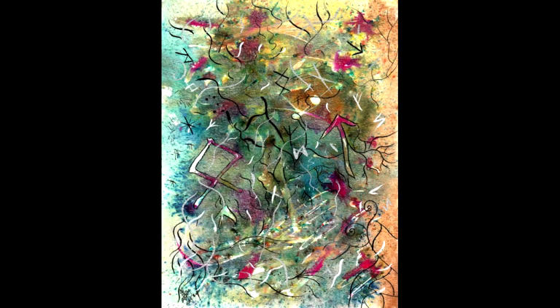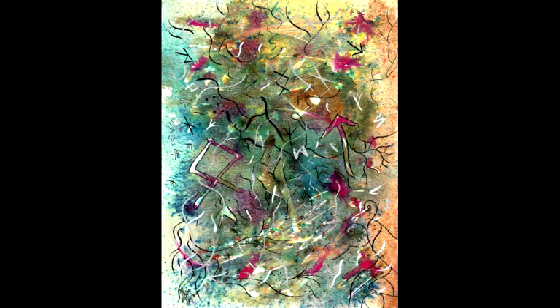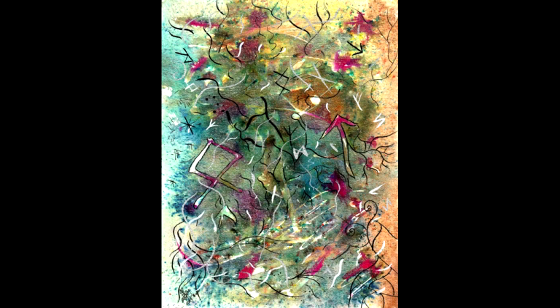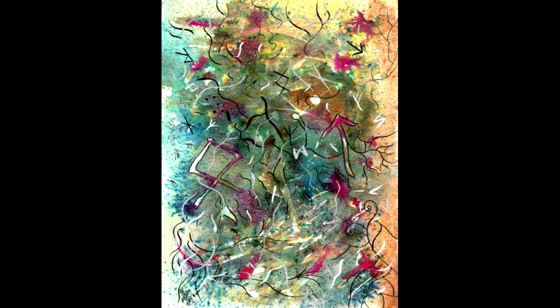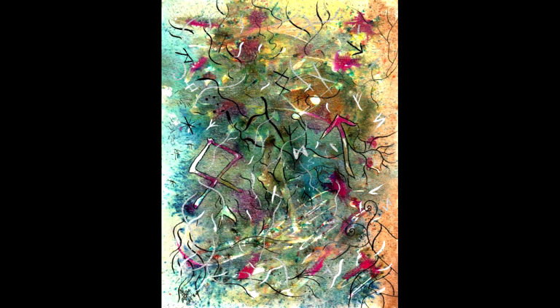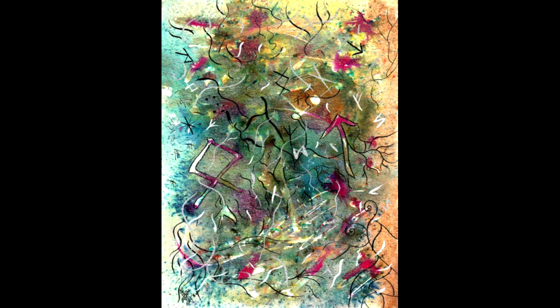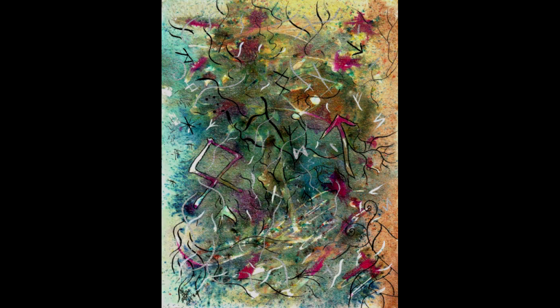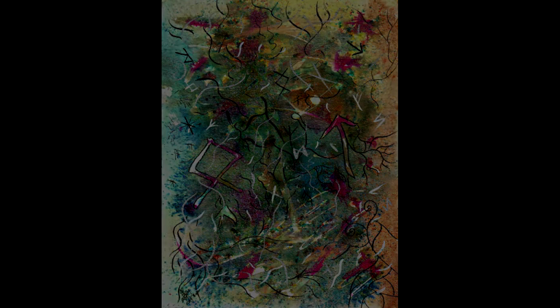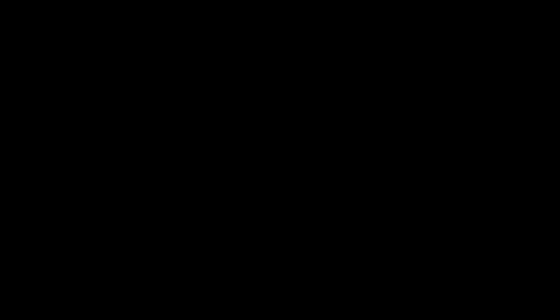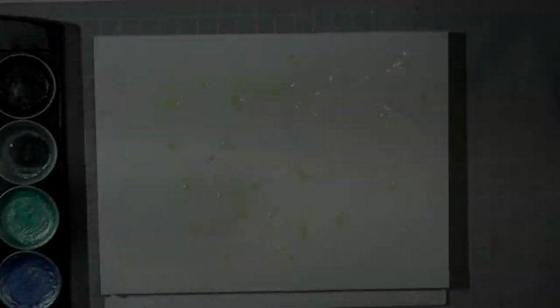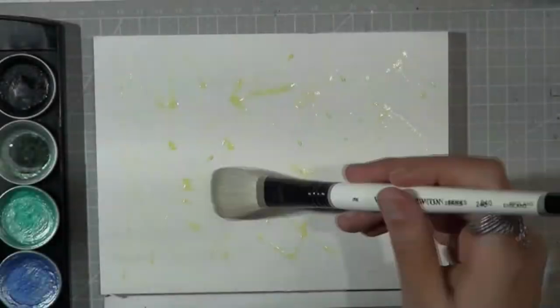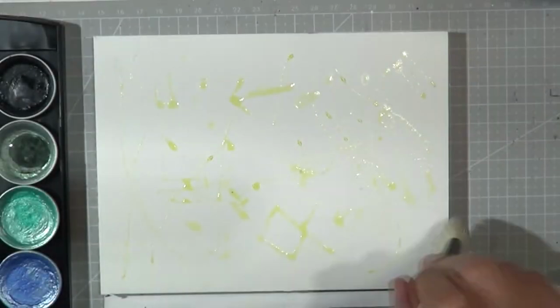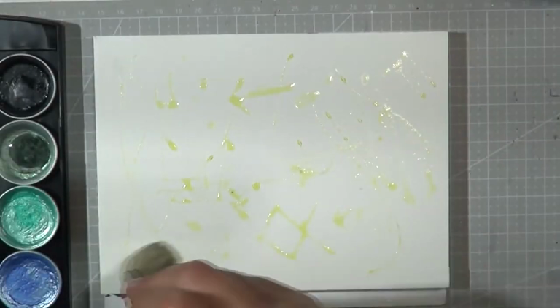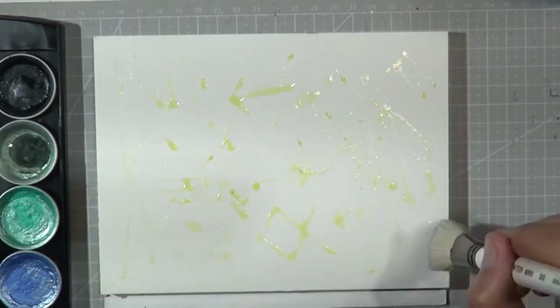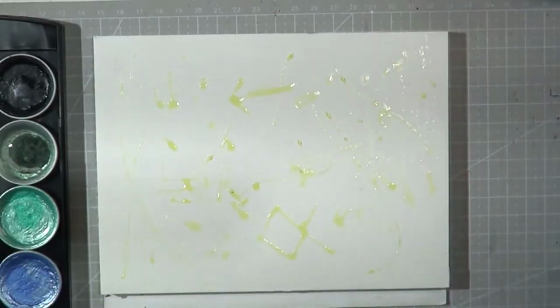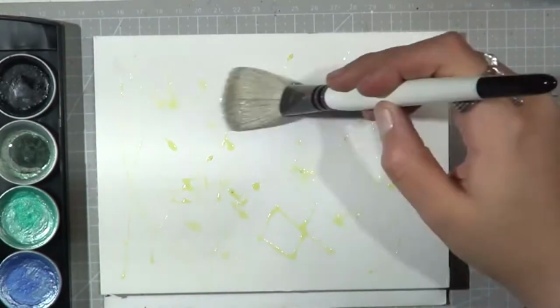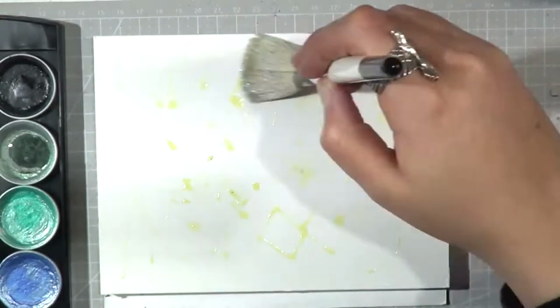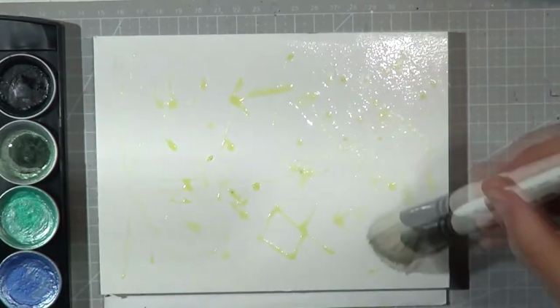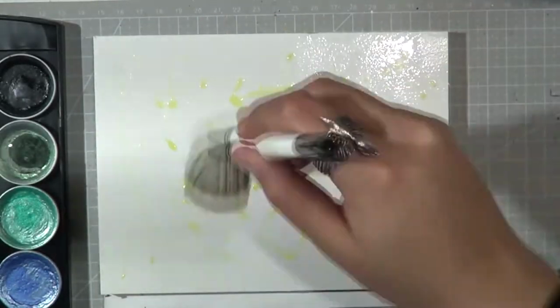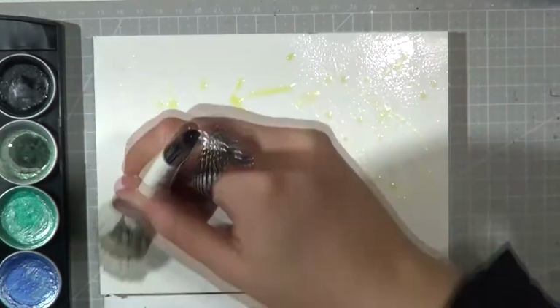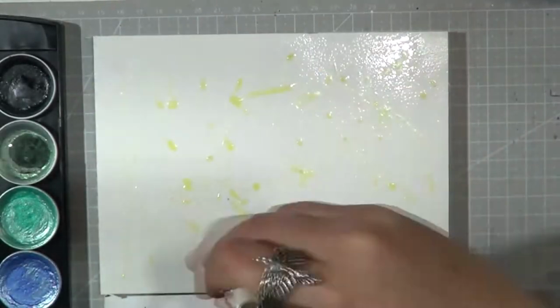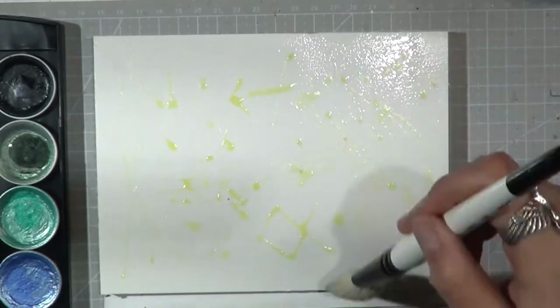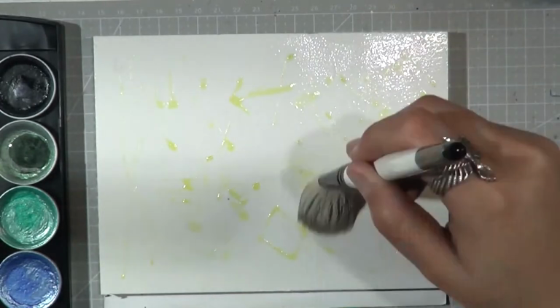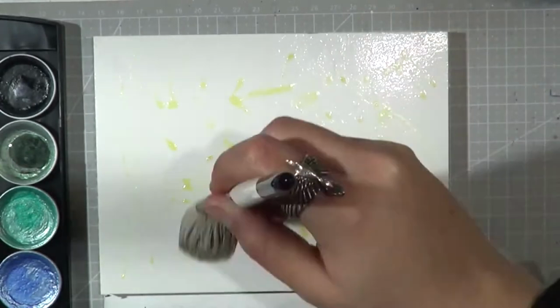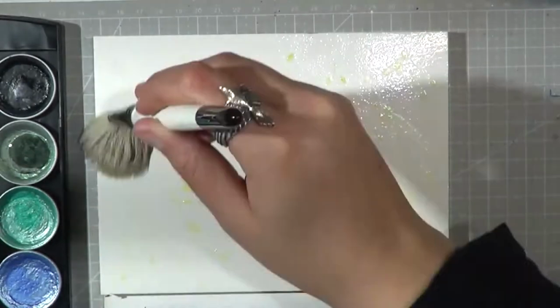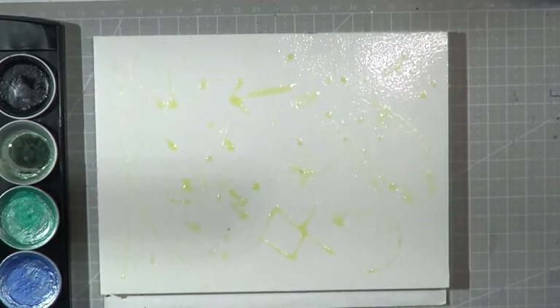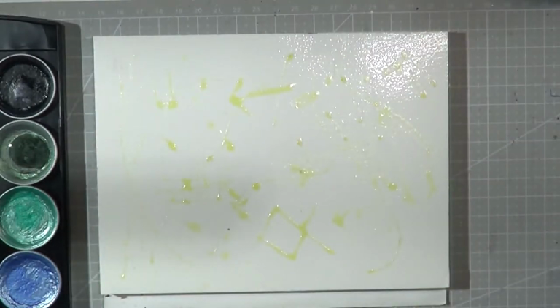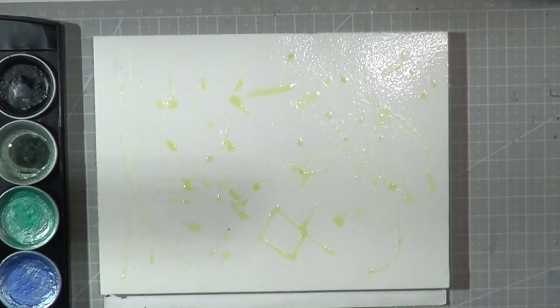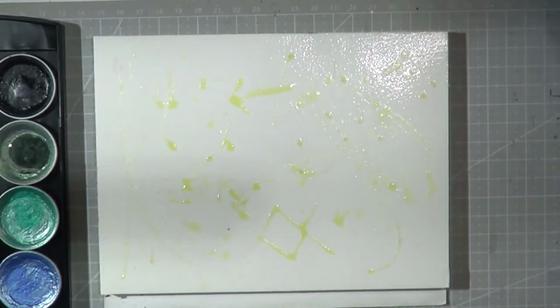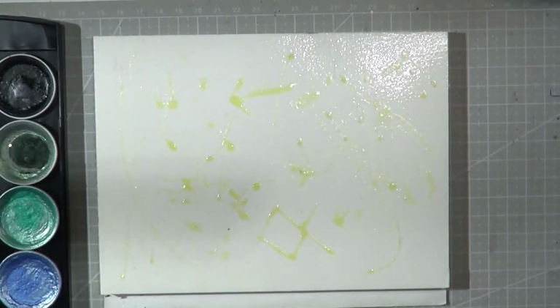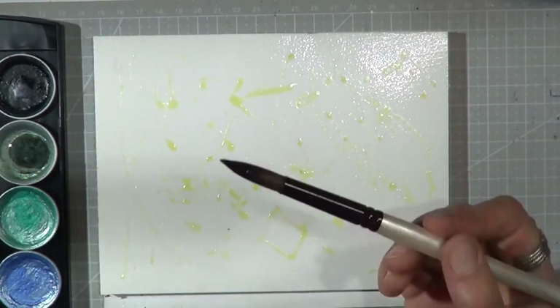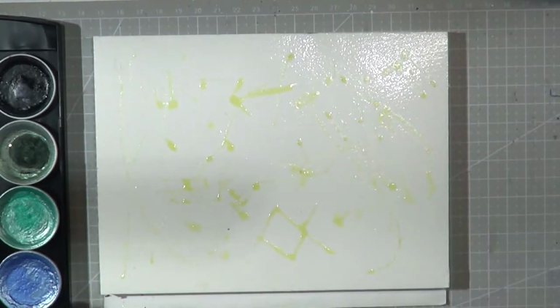Hello everyone and welcome back to my channel, or if you are new here, hi there and welcome to this little time-lapse of an abstract painting.